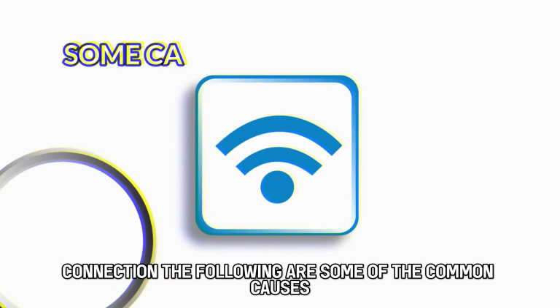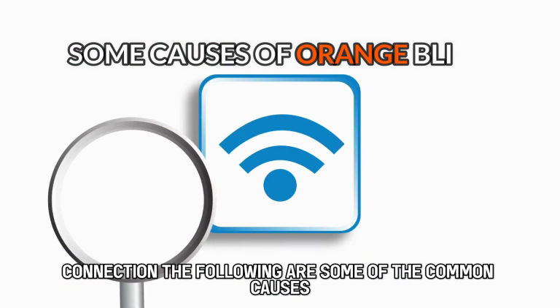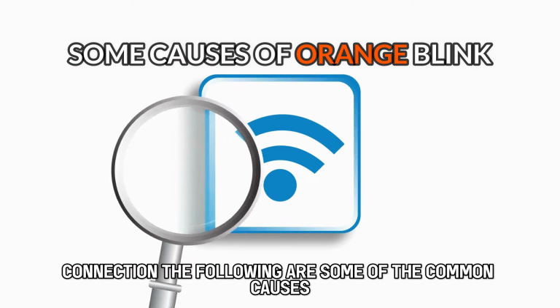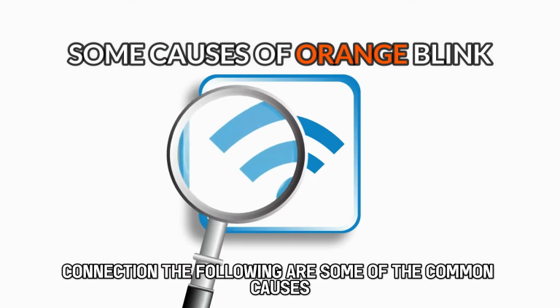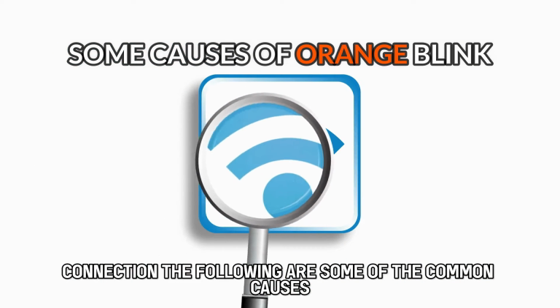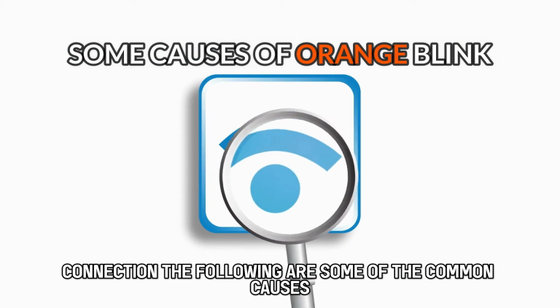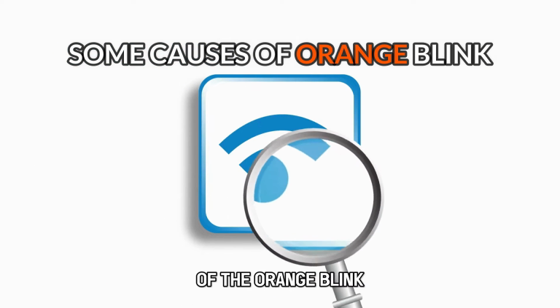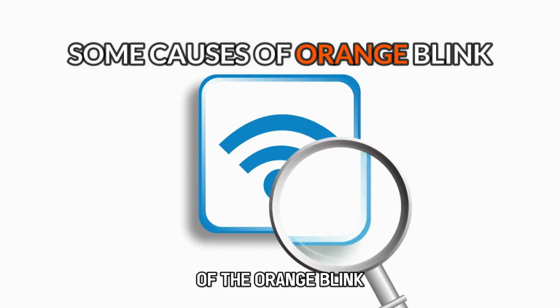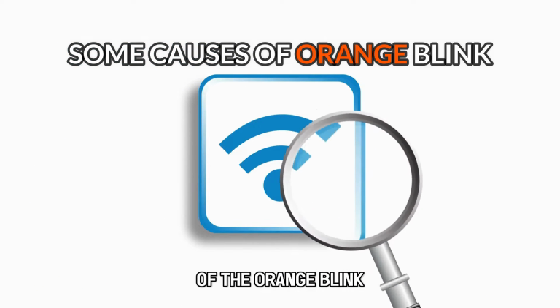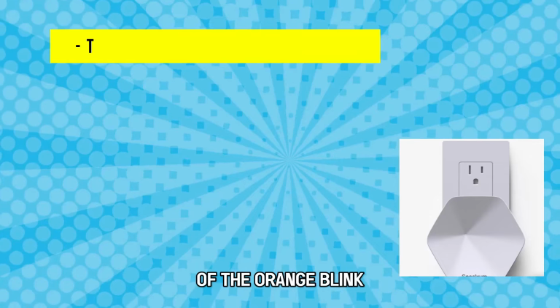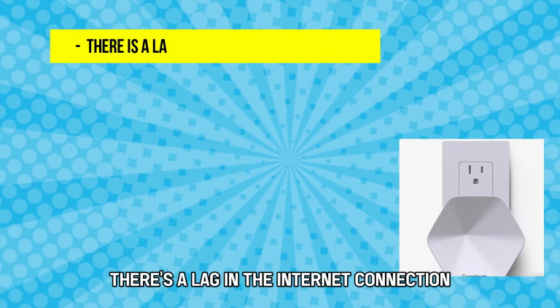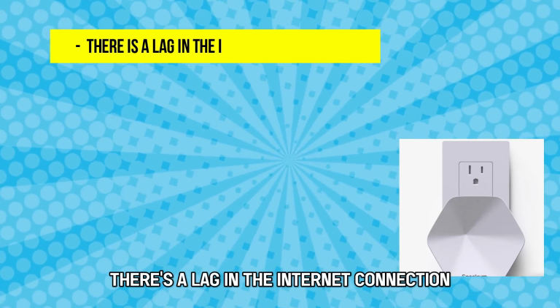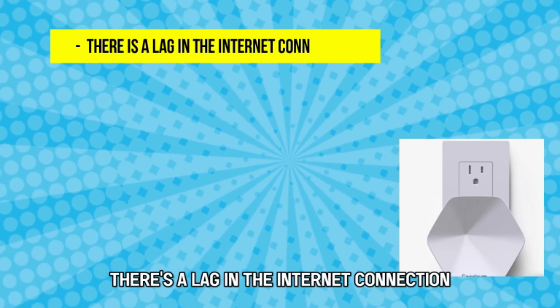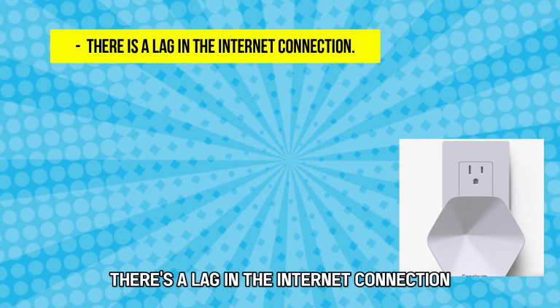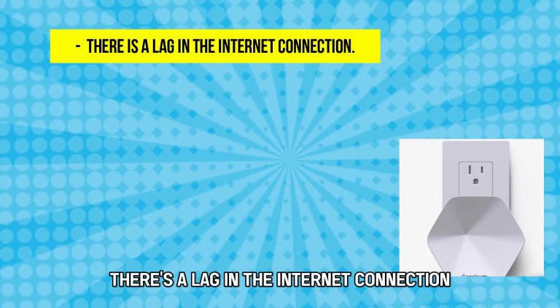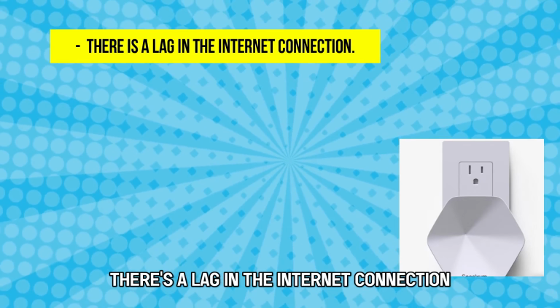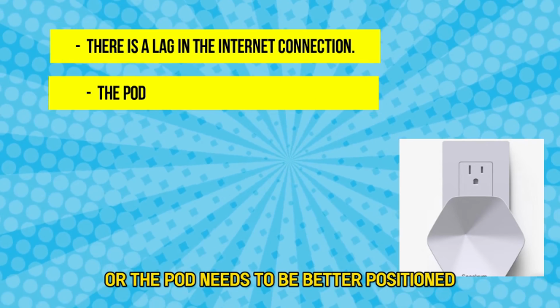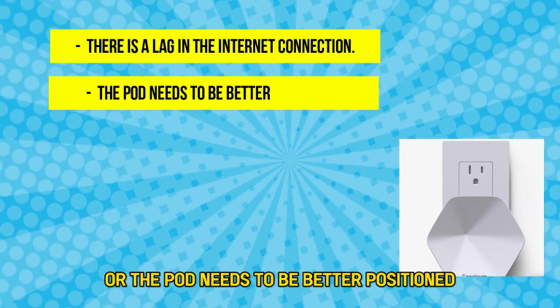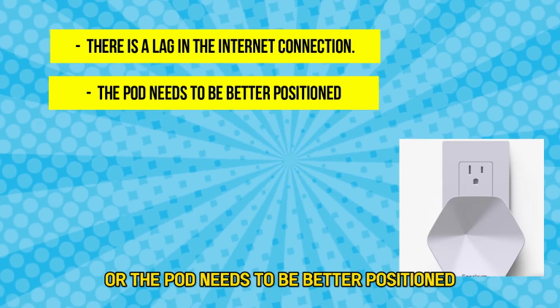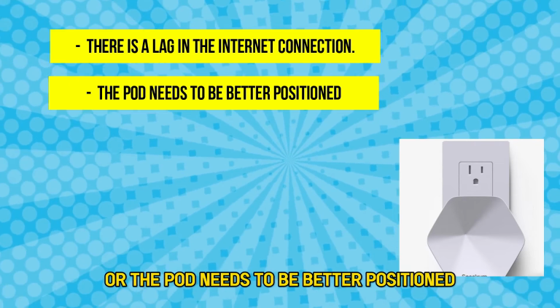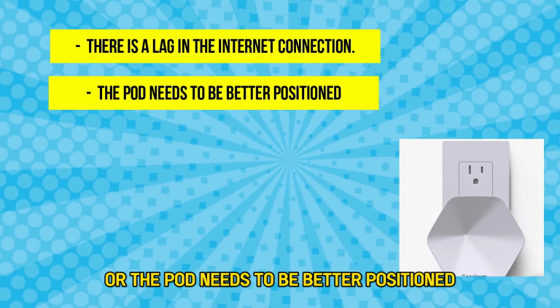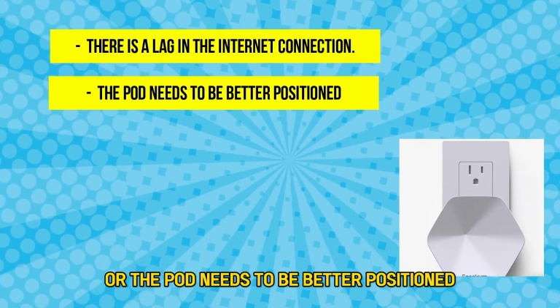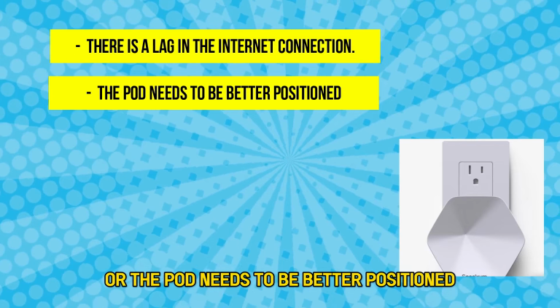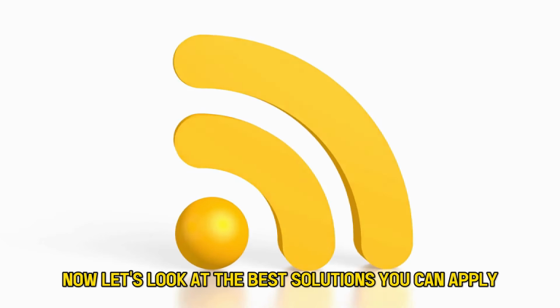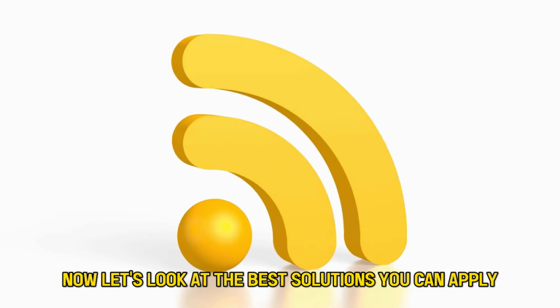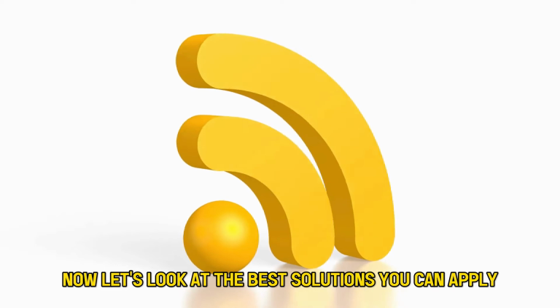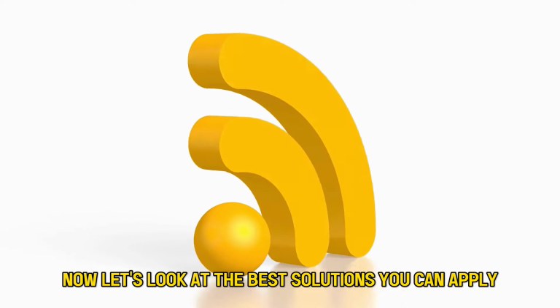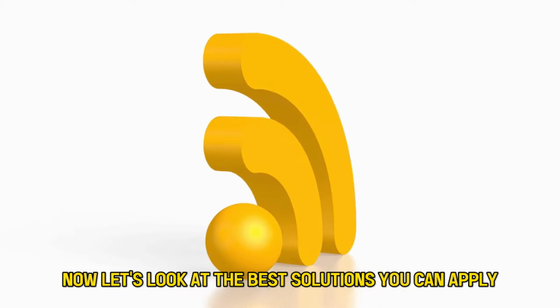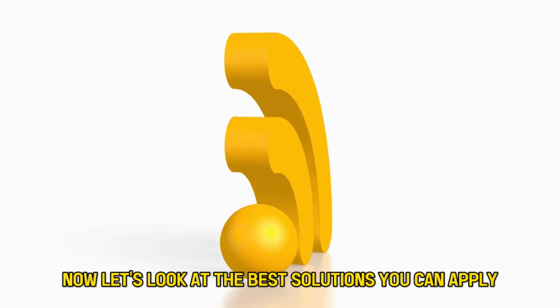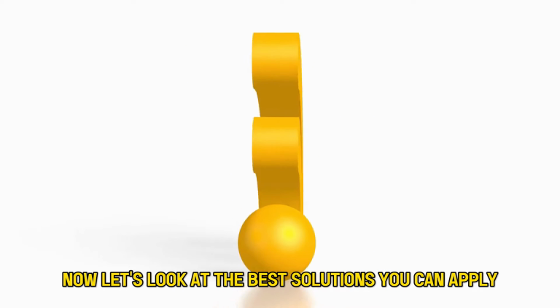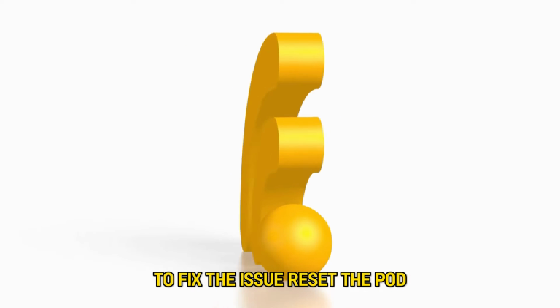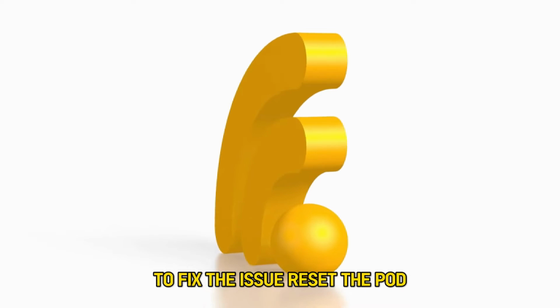The following are some of the common causes of the blinking: there's a lag in the internet connection, or the pod needs to be better positioned. Now let's look at the best solutions you can apply to fix the issue.